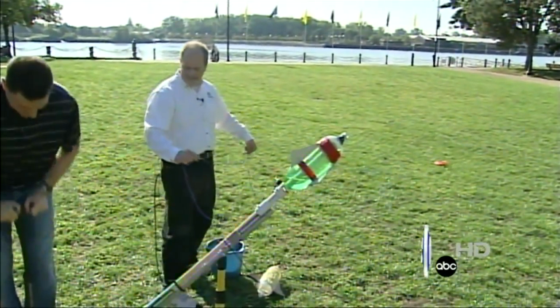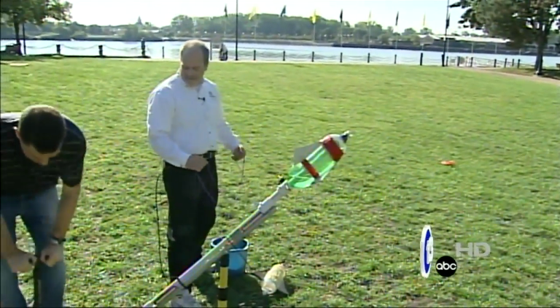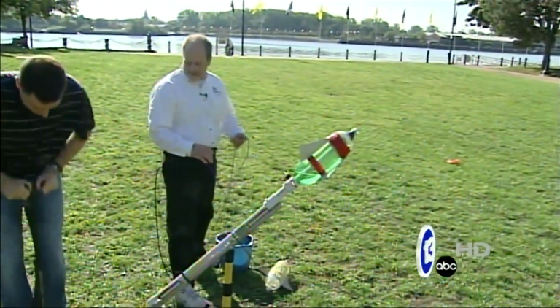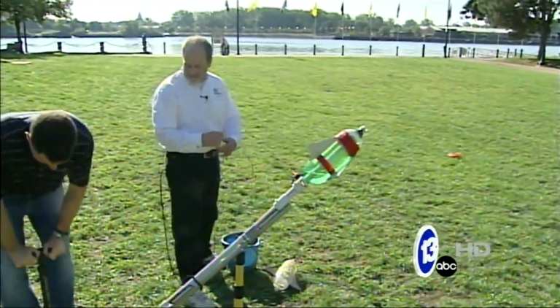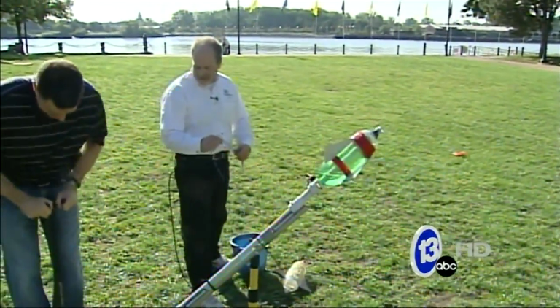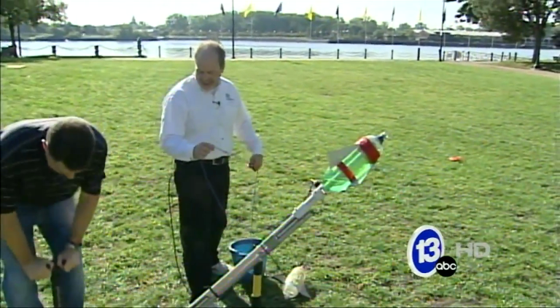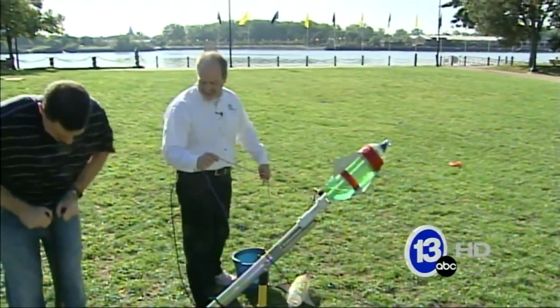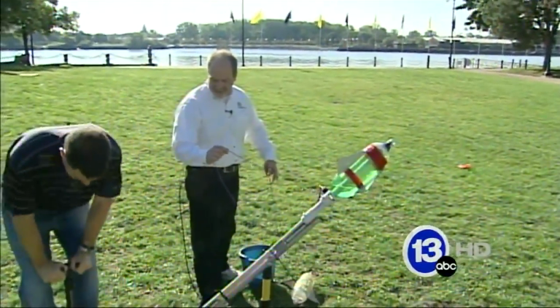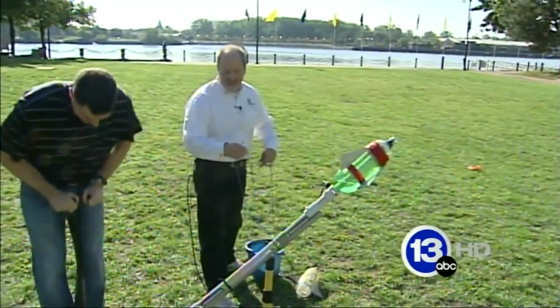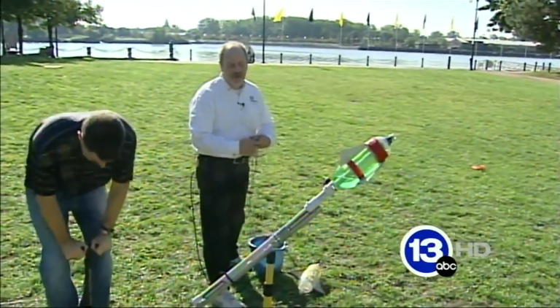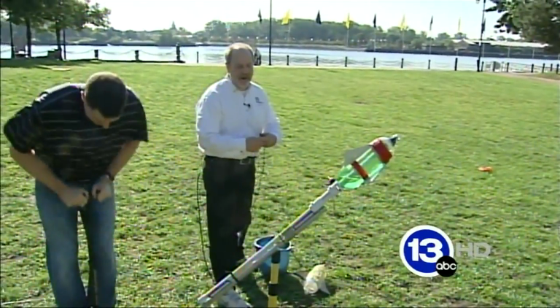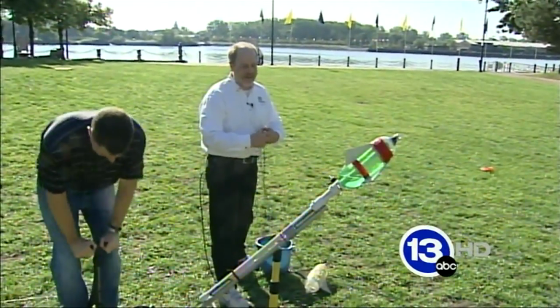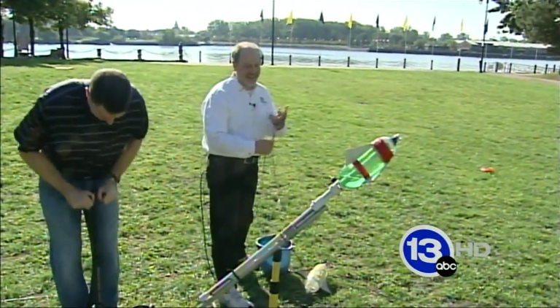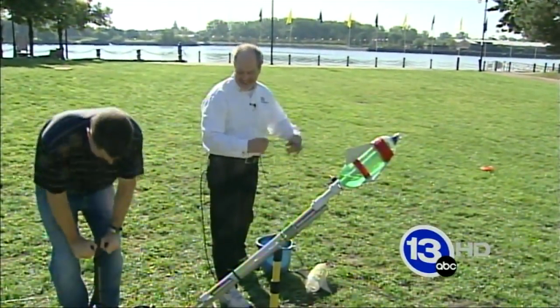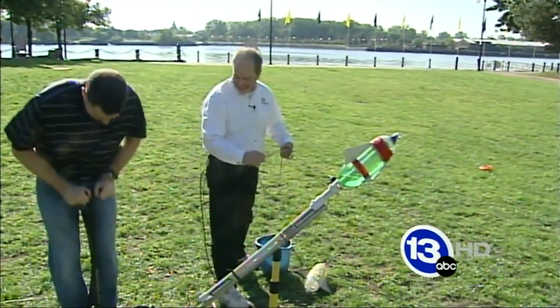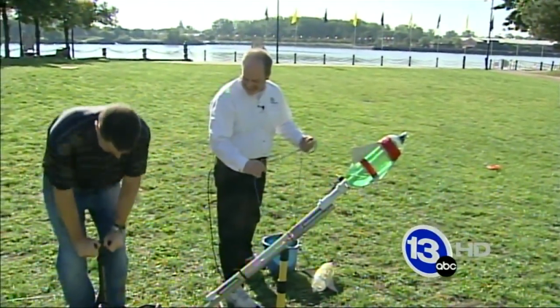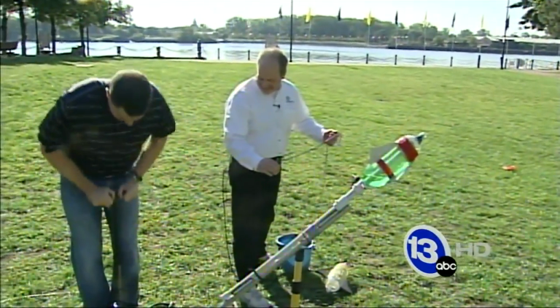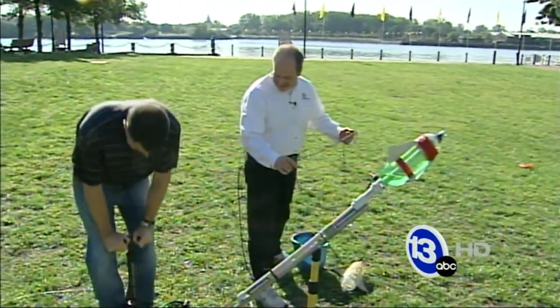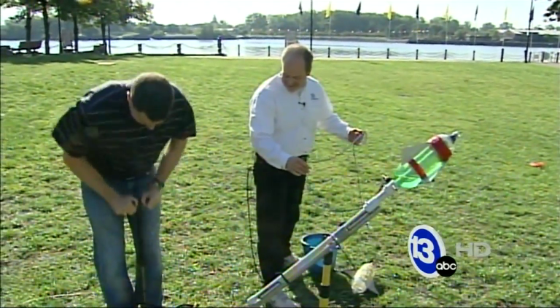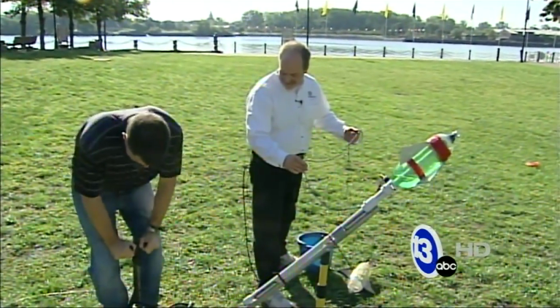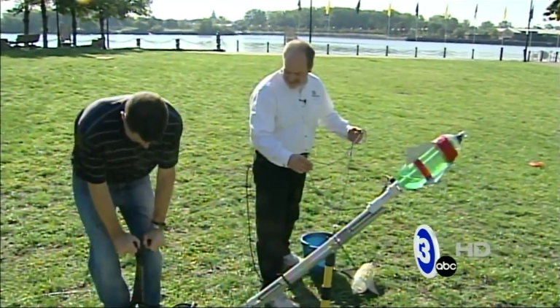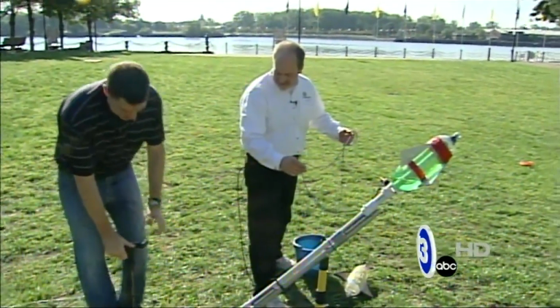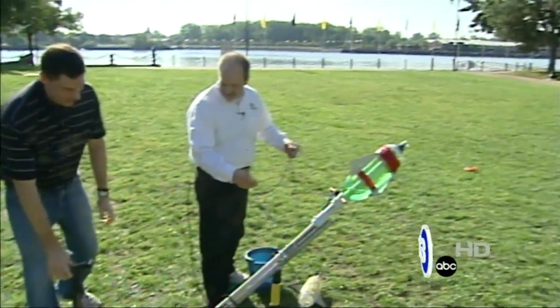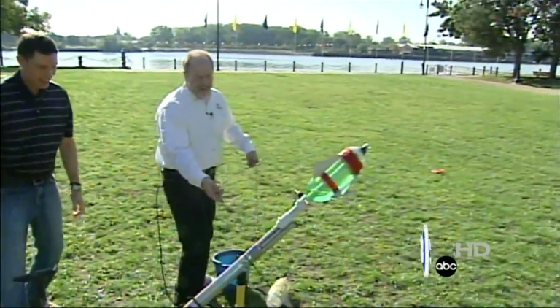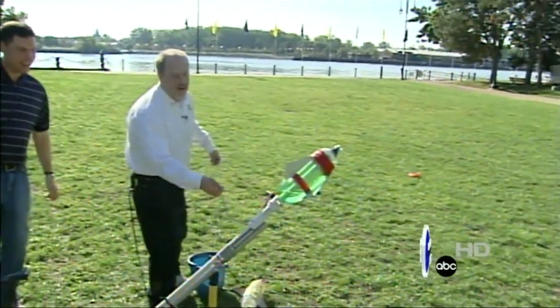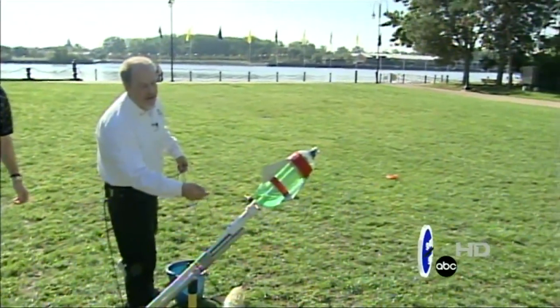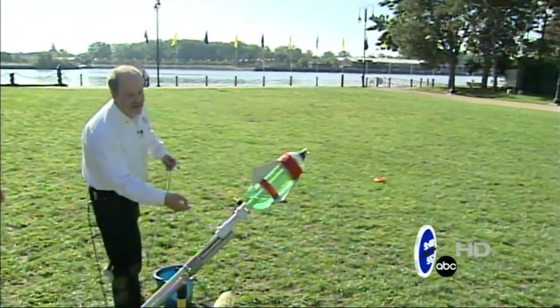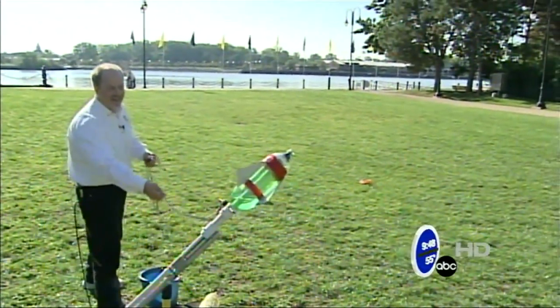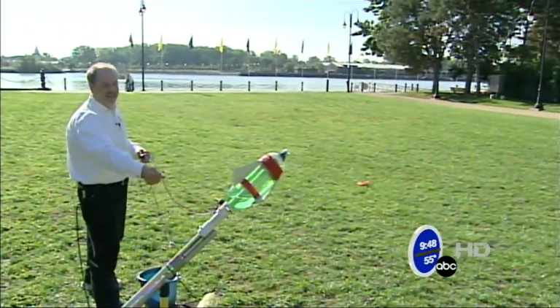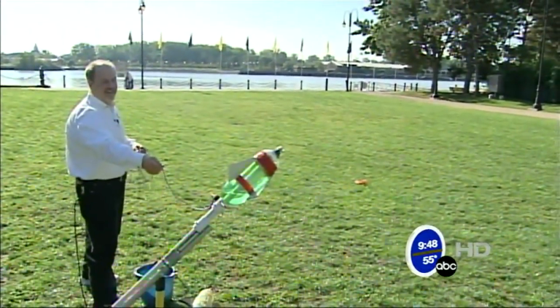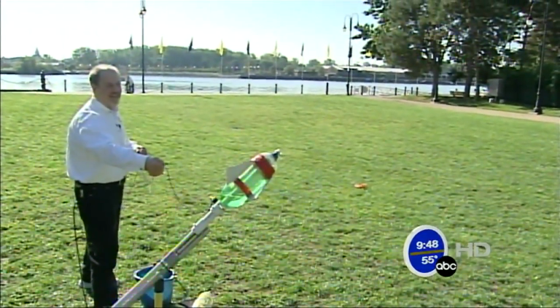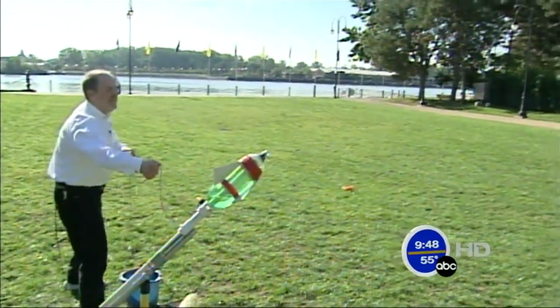A few more pumps — what are you up to? Sixty. You do get a workout with those. All right, seventy. Here we go, give me a countdown — three, two, one.